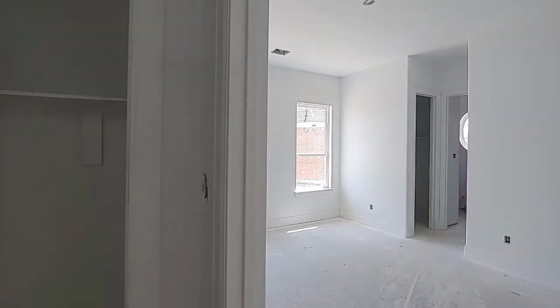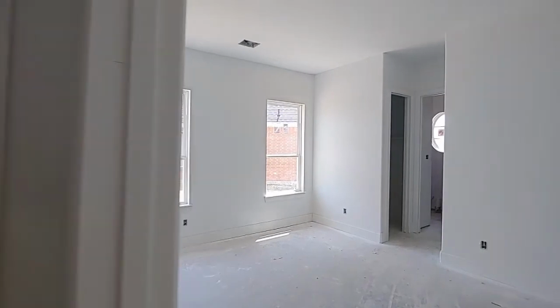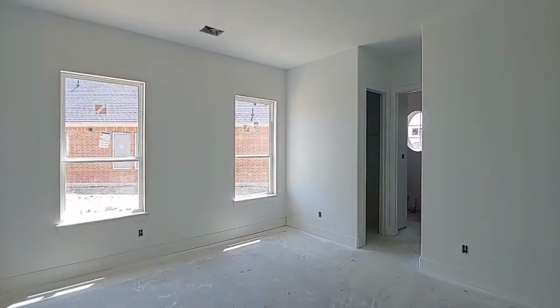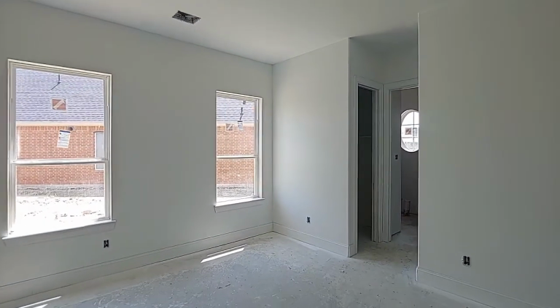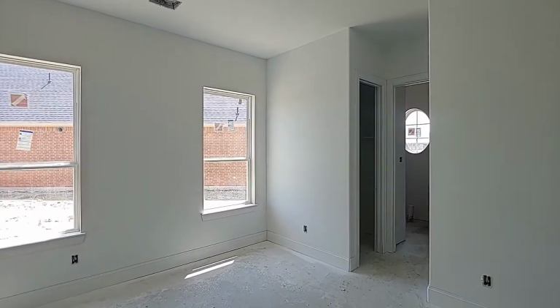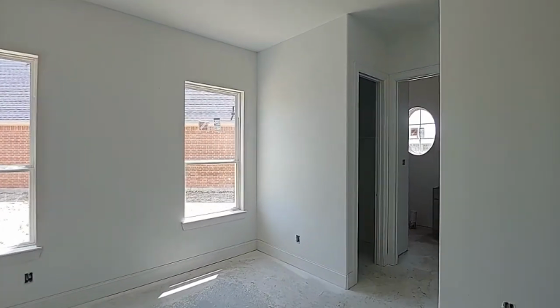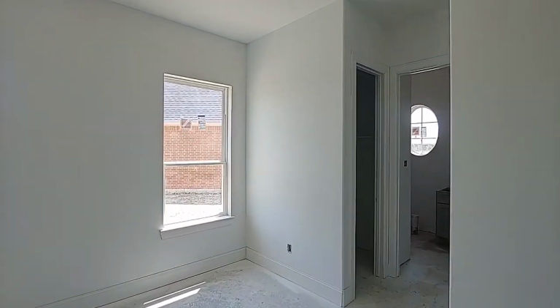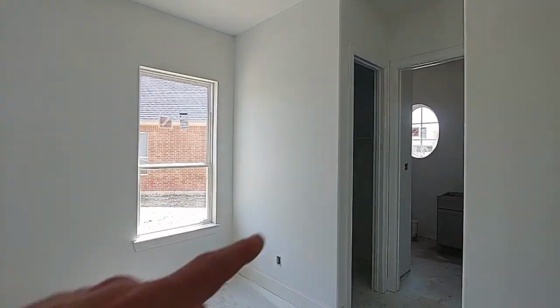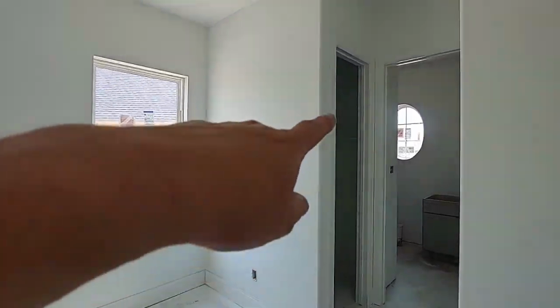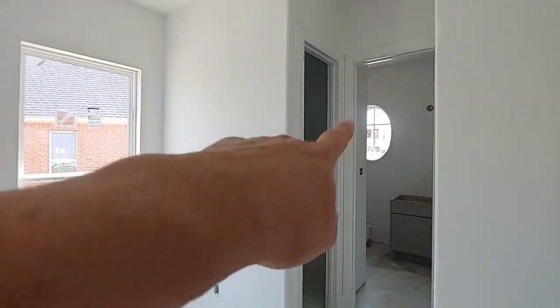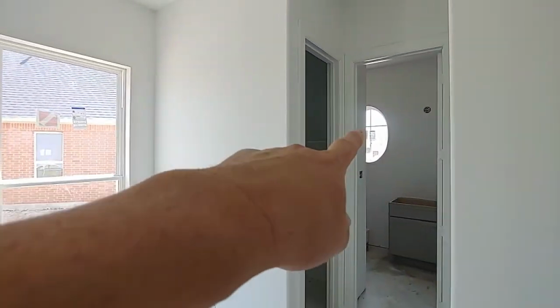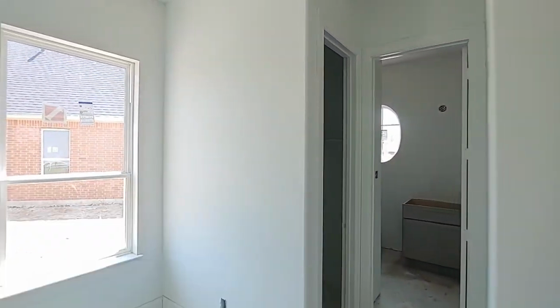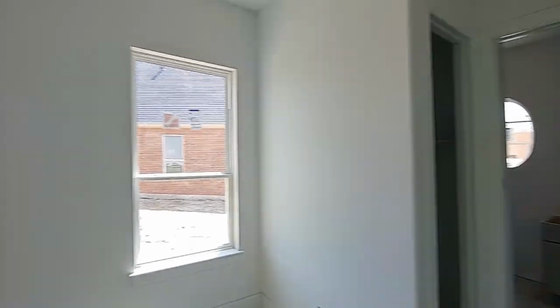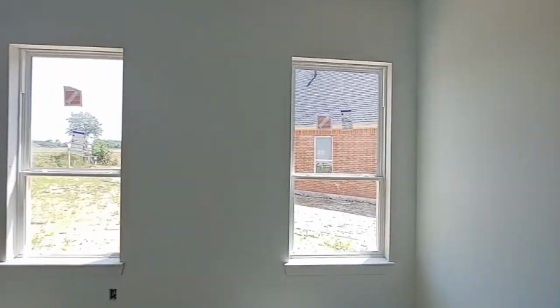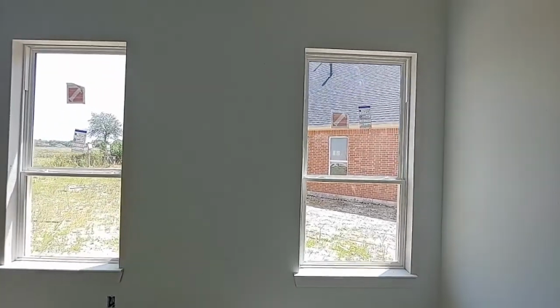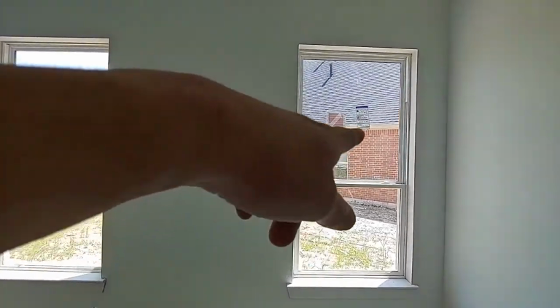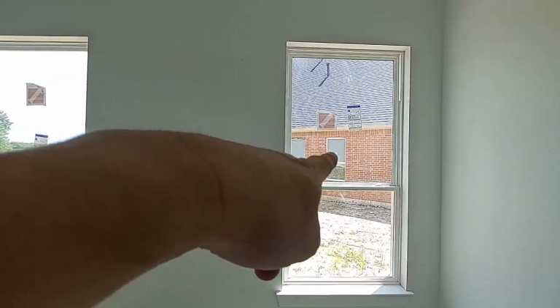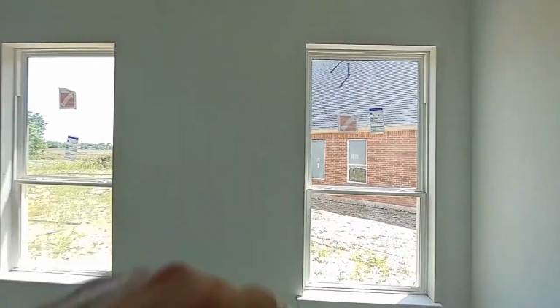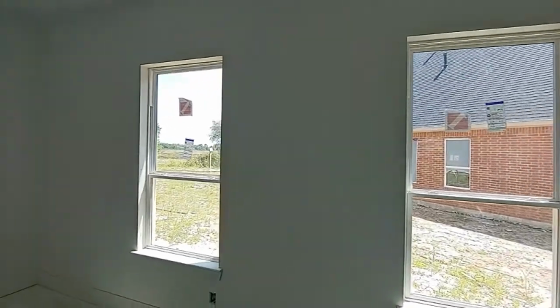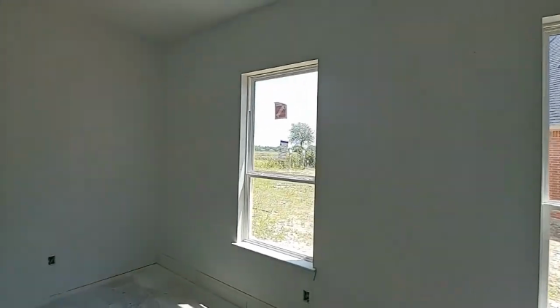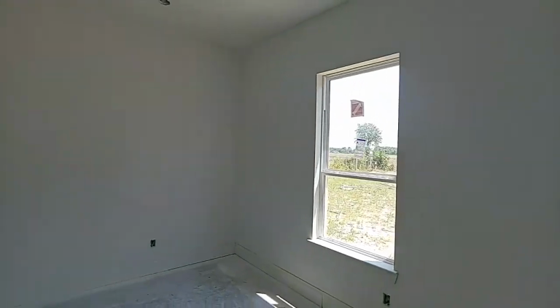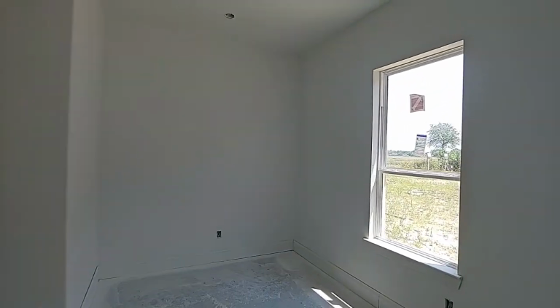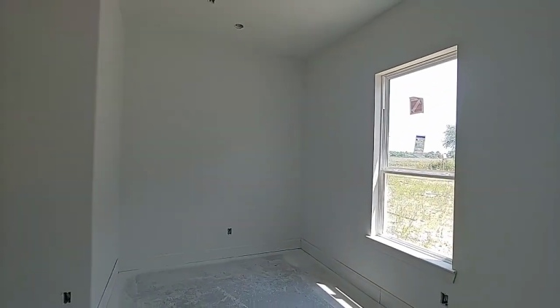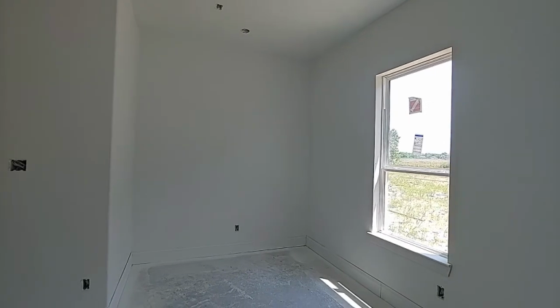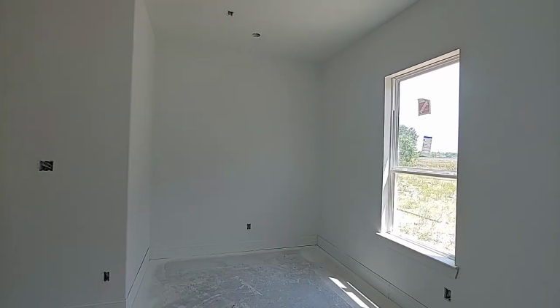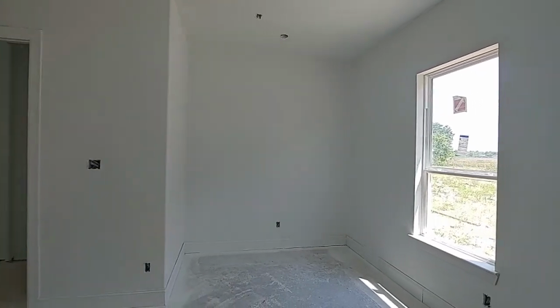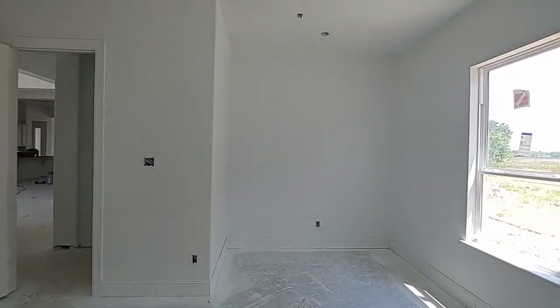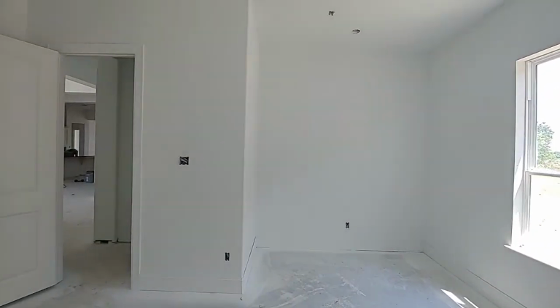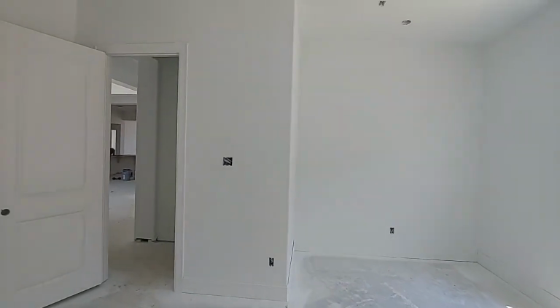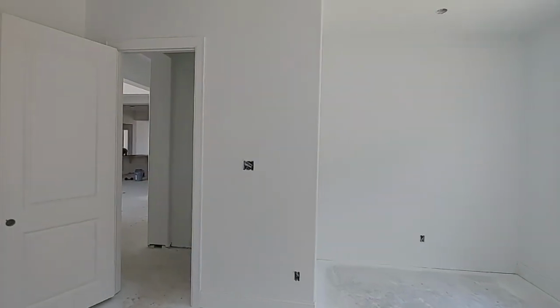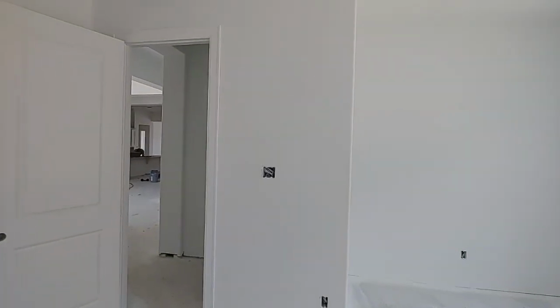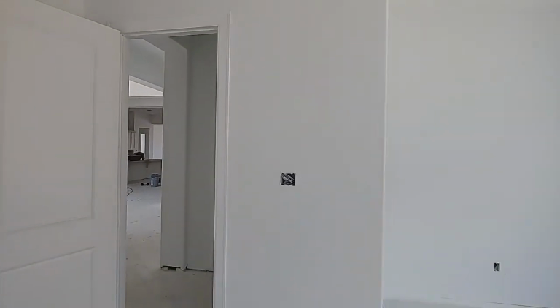Again, apologies for the noise, but that is progress. Love that window there — and we know whose house that is. I do like this room. It's got the little niche back there, and it's on the bathroom, which is pretty cool.